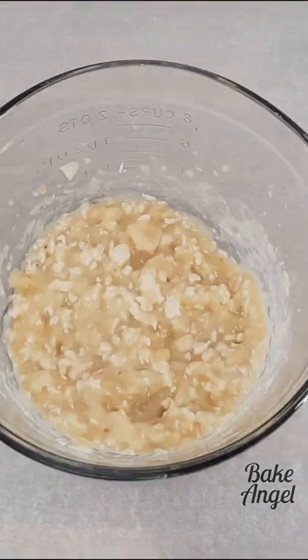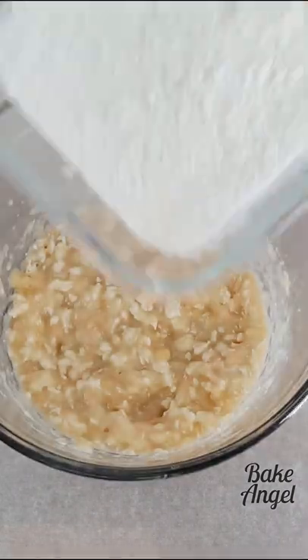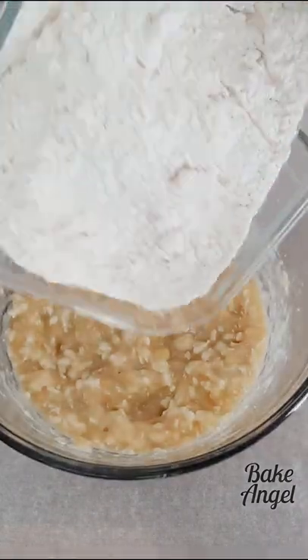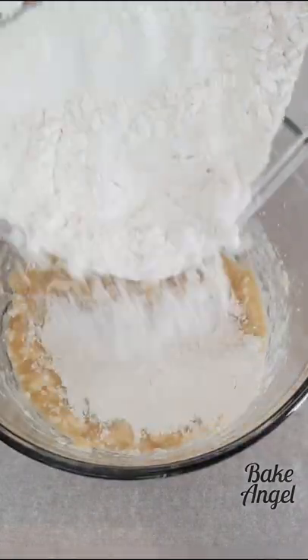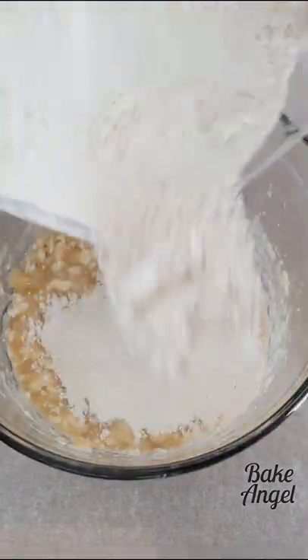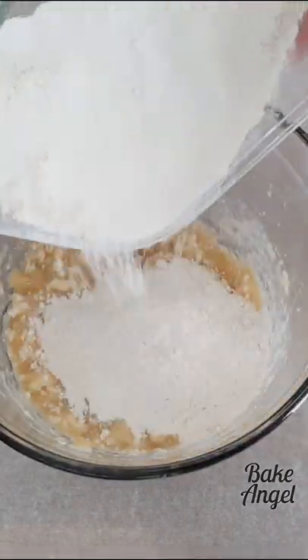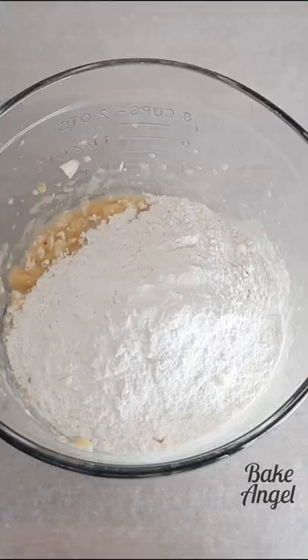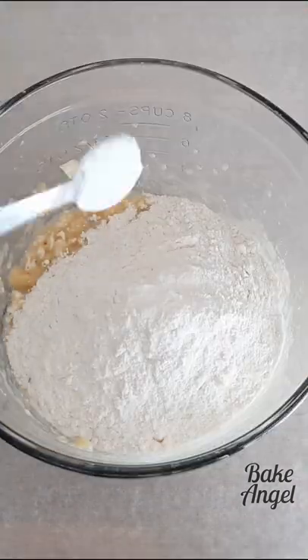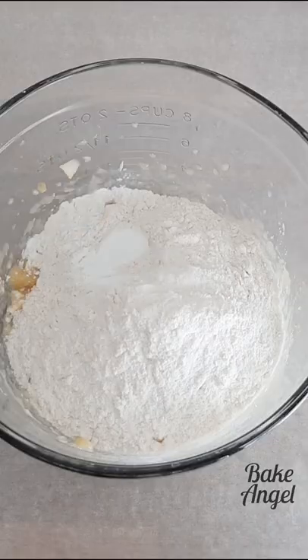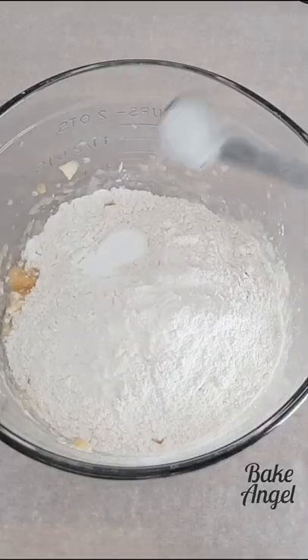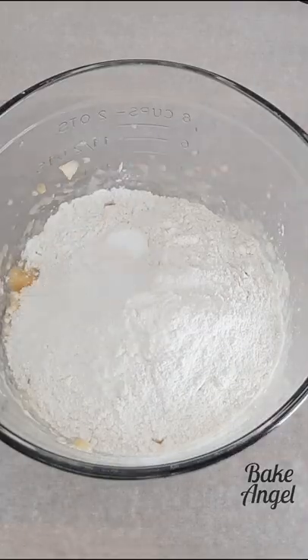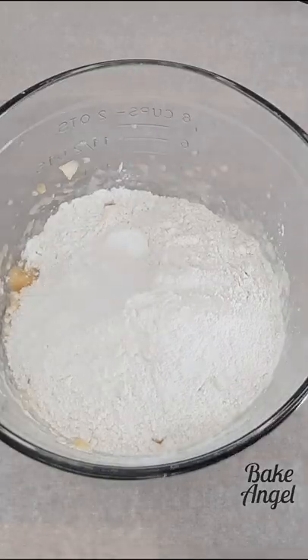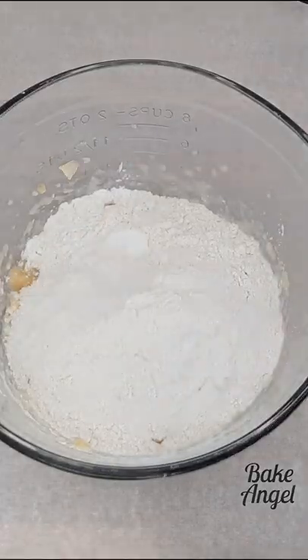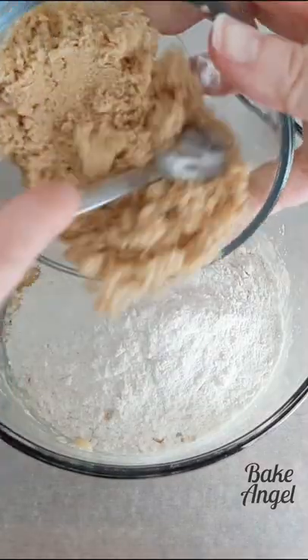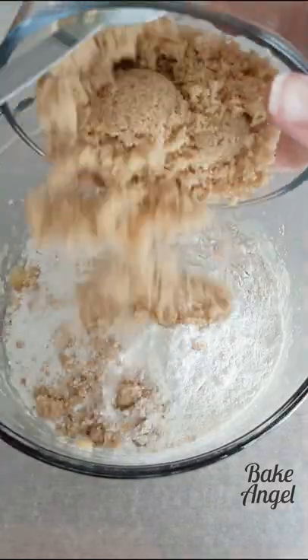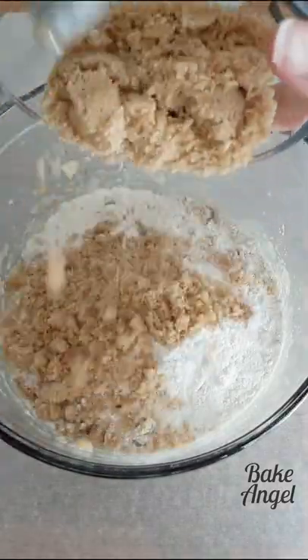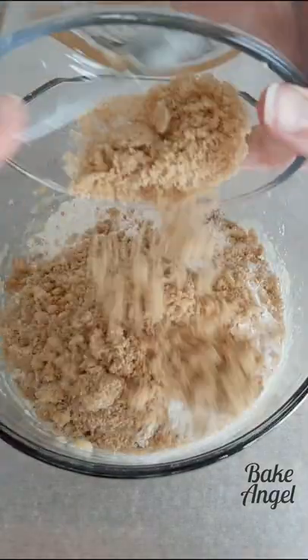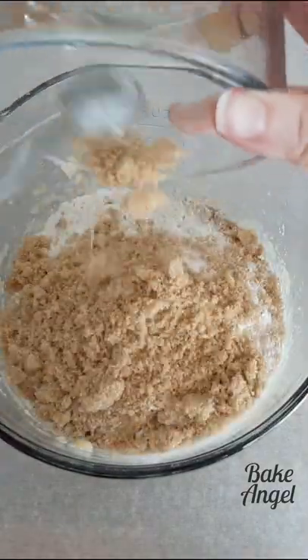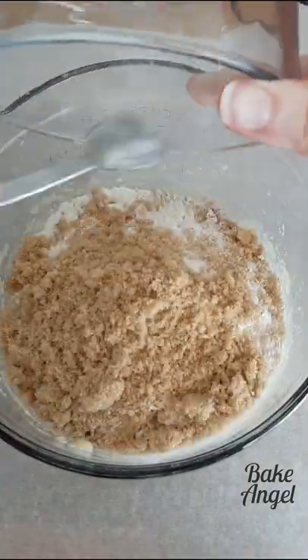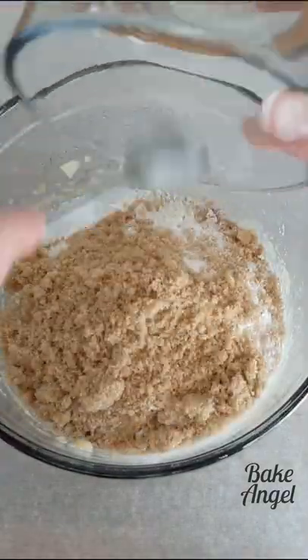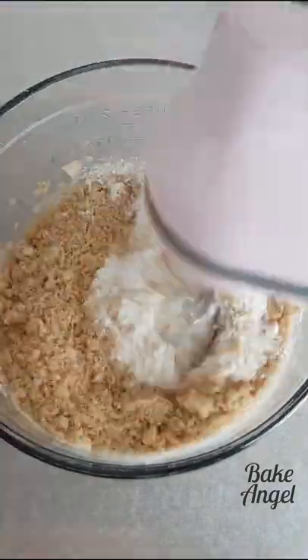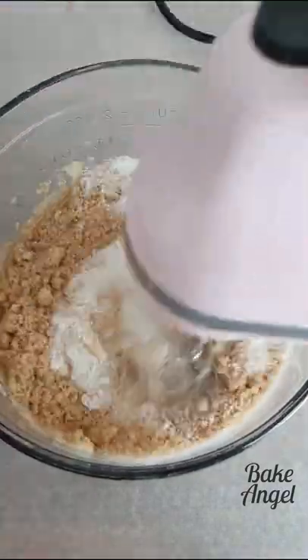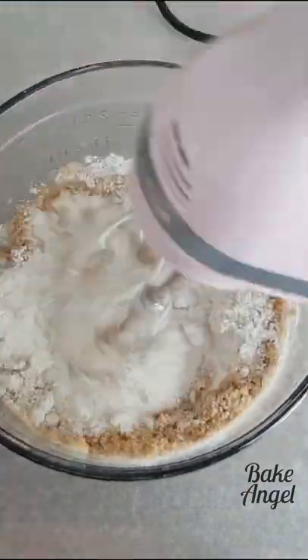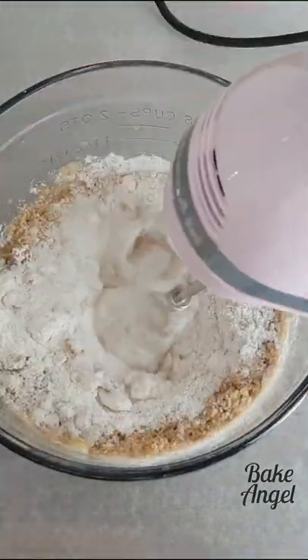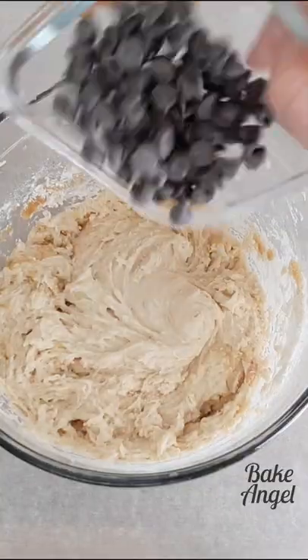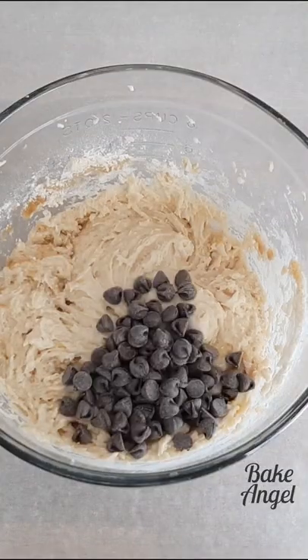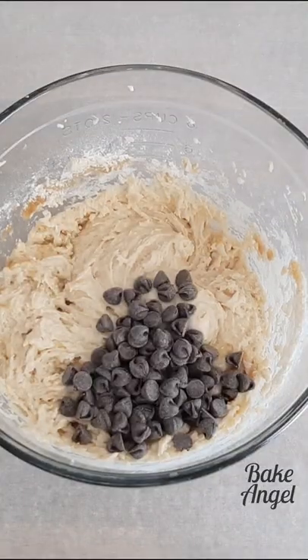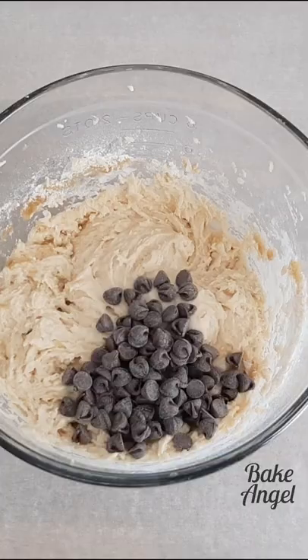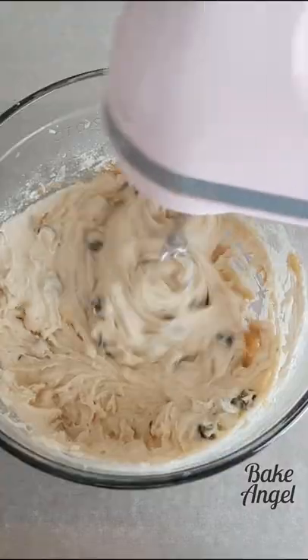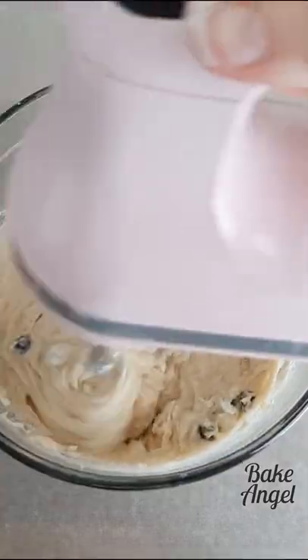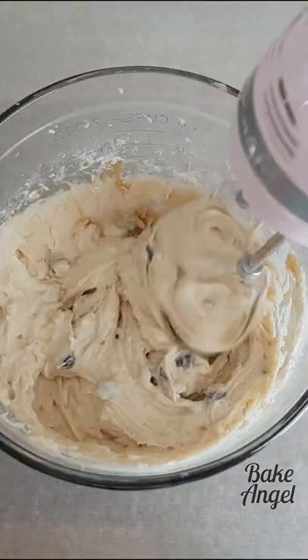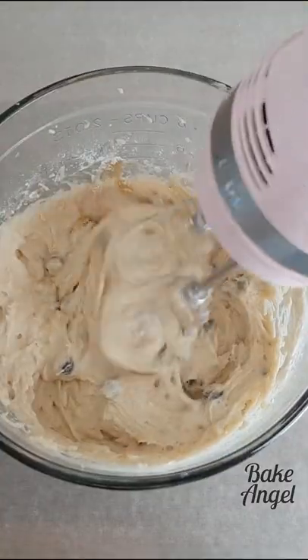Mix together then add your flour, salt and baking powder and some brown sugar. Mix again, add your chocolate chips and mix again.